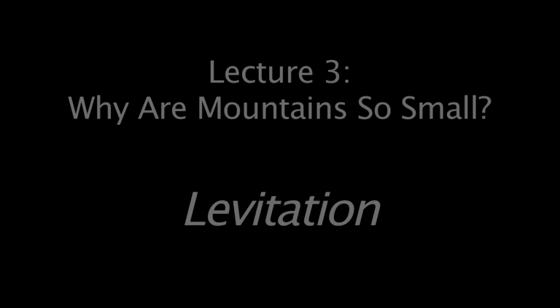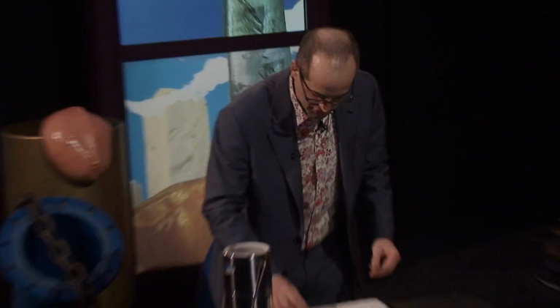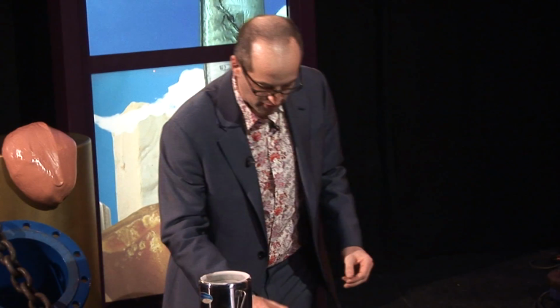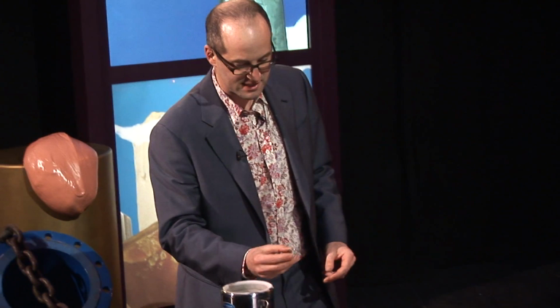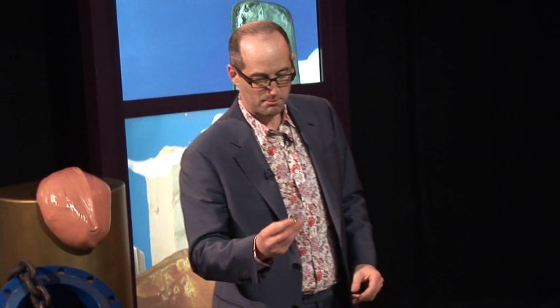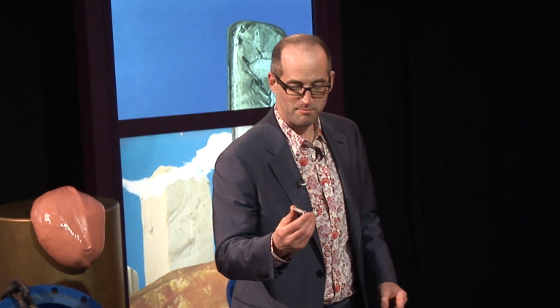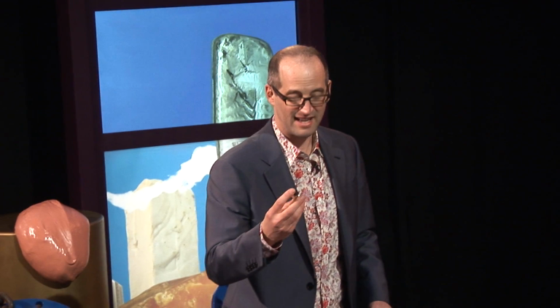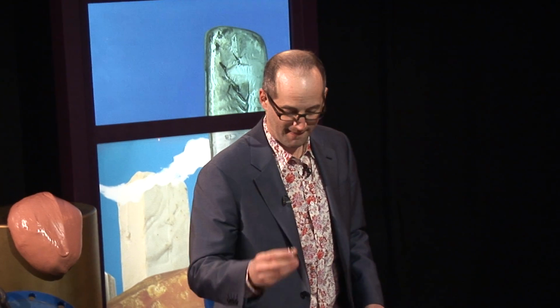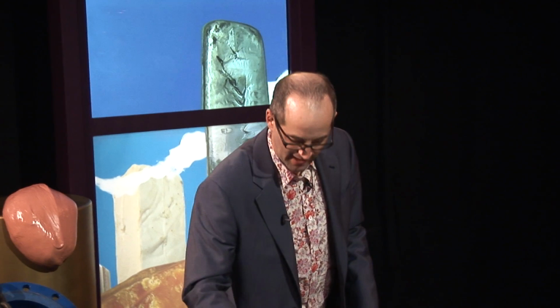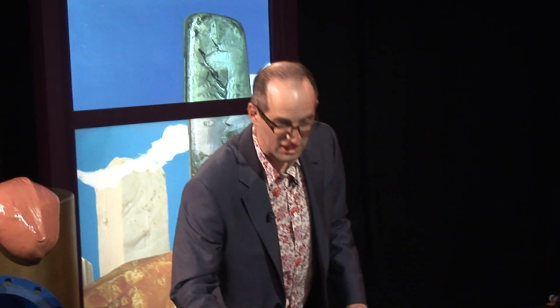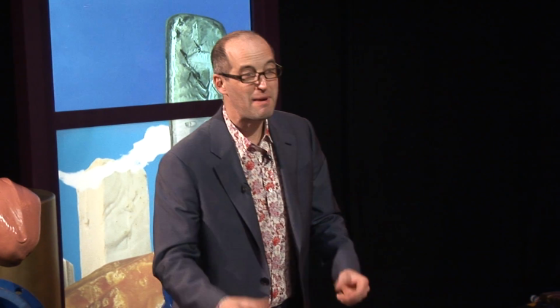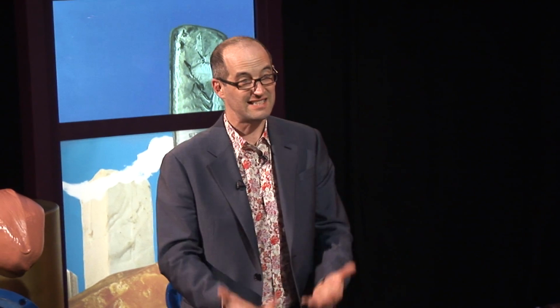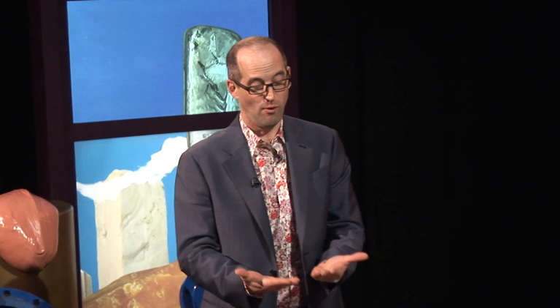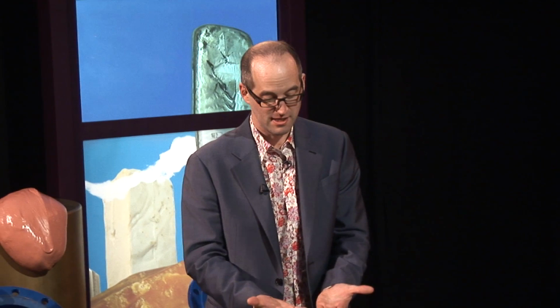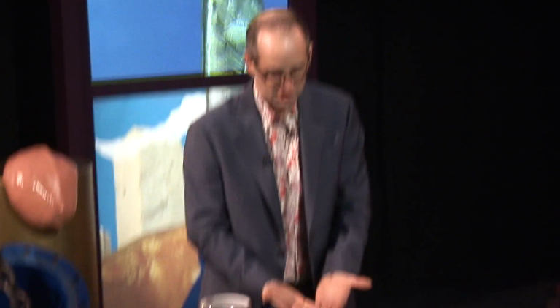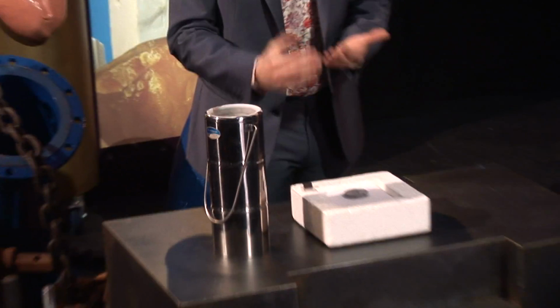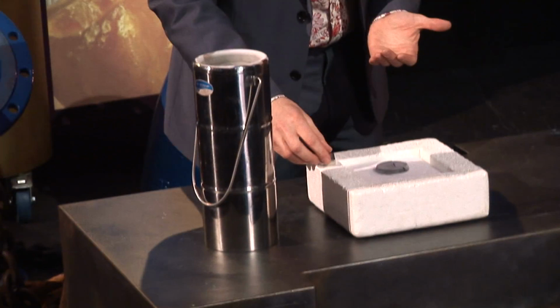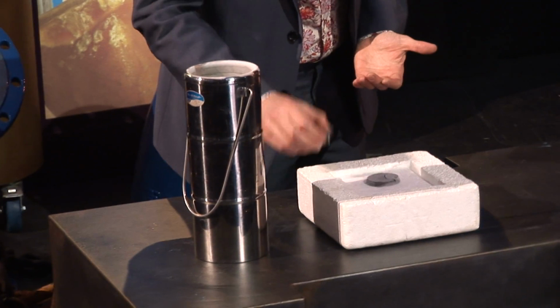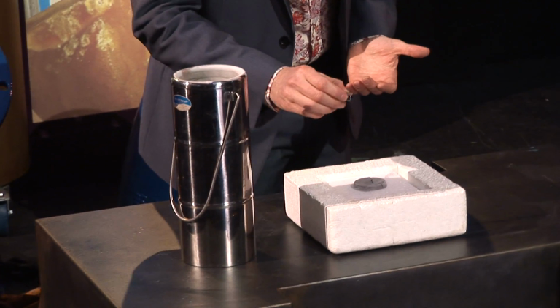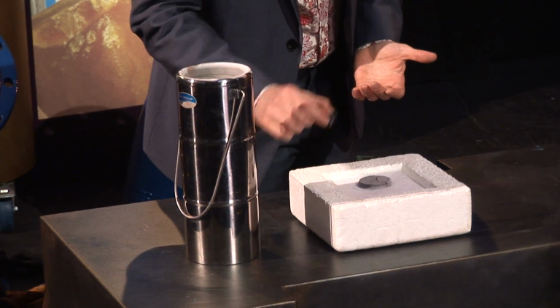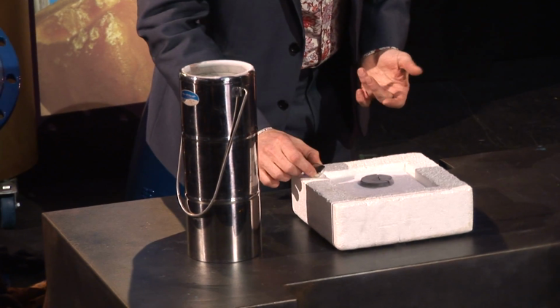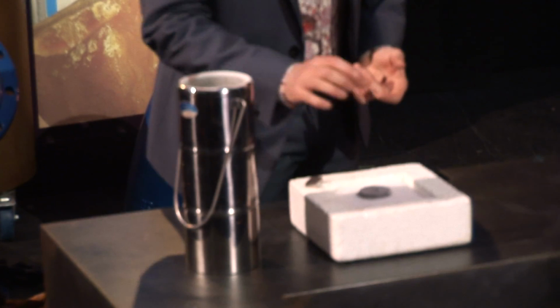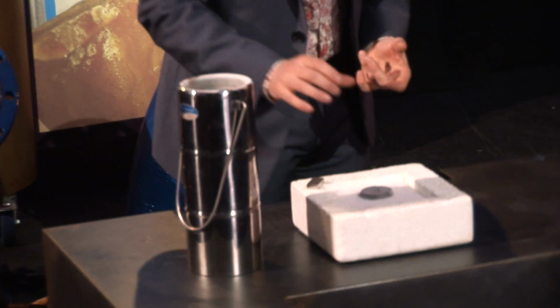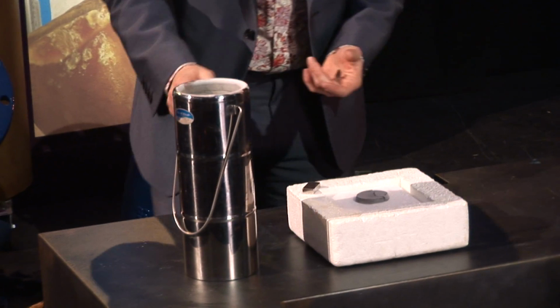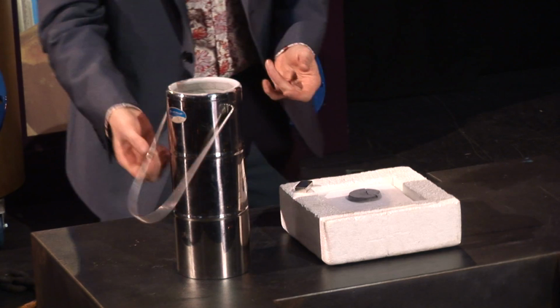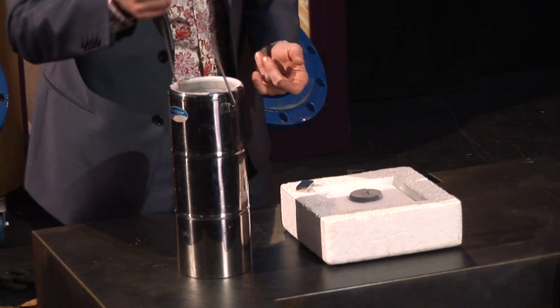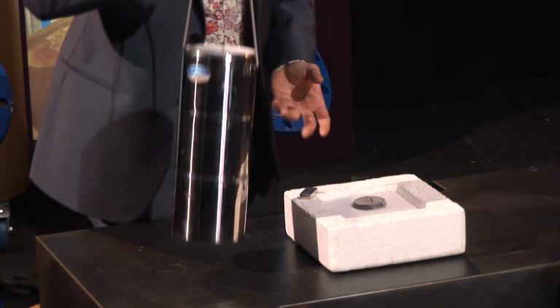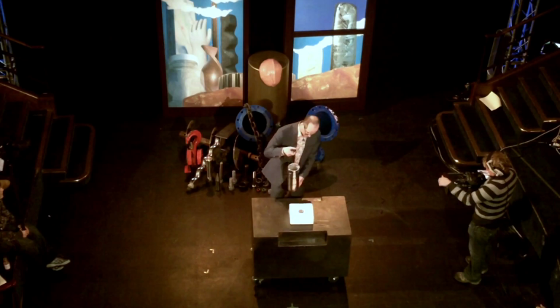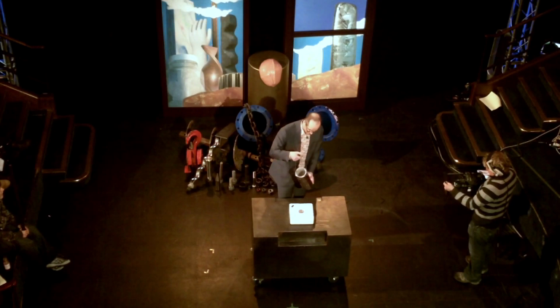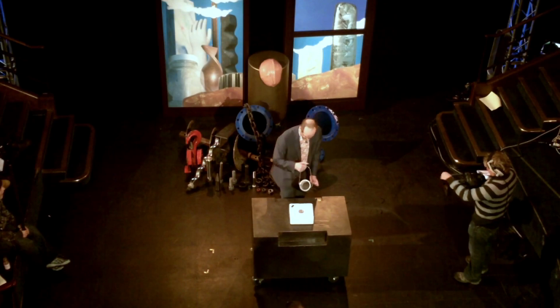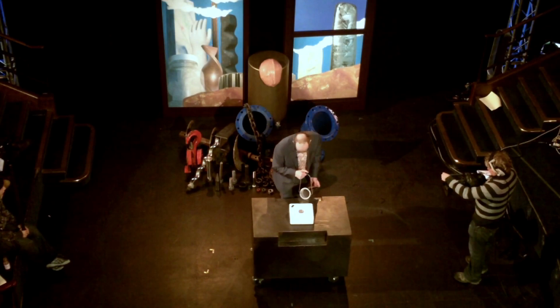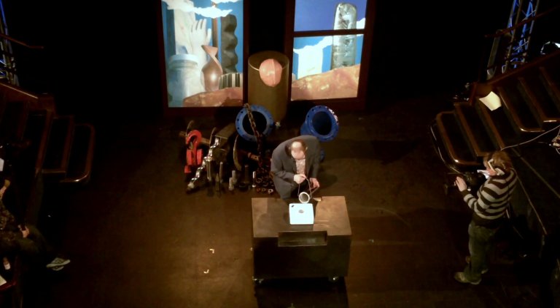So what we're going to try and do - we've got this piece of magnet here, and we're going to use a magnetic force to push this off the ground and keep it levitated. I know it sounds mad, impossible, but just stay with me on this one.